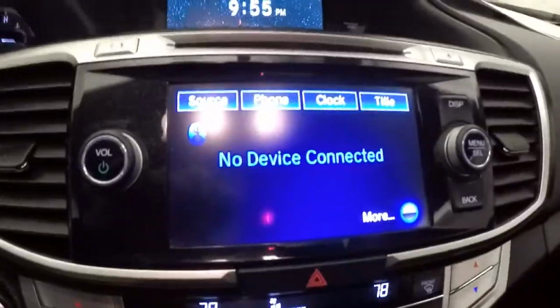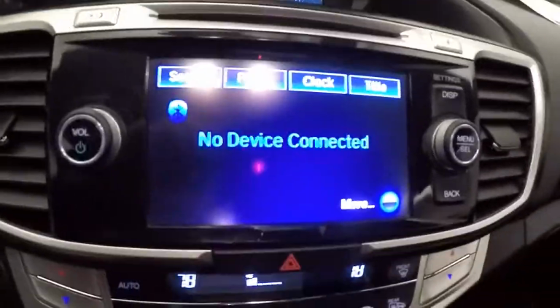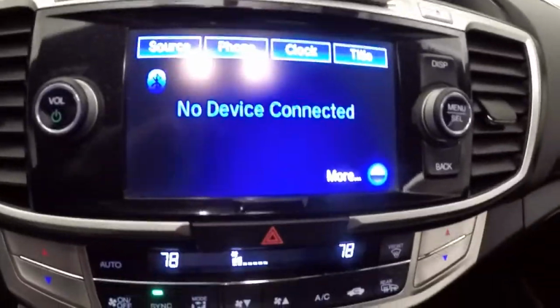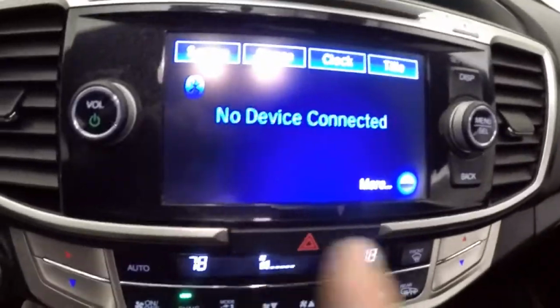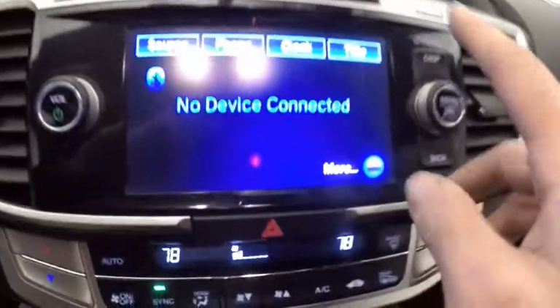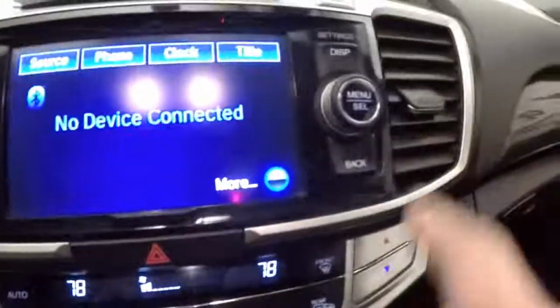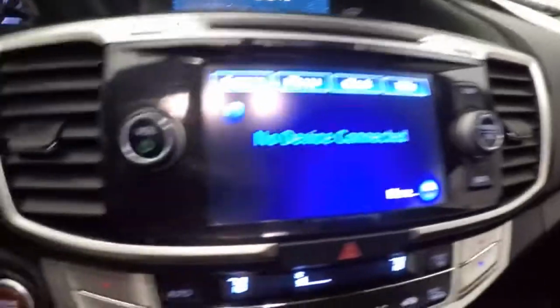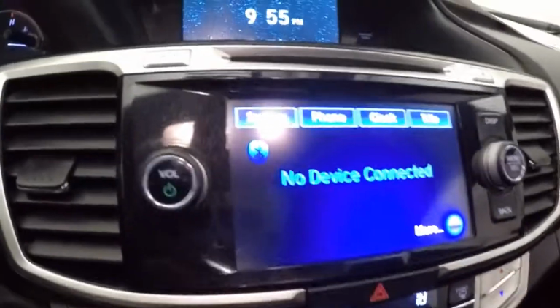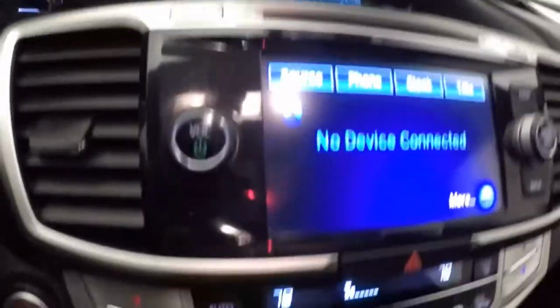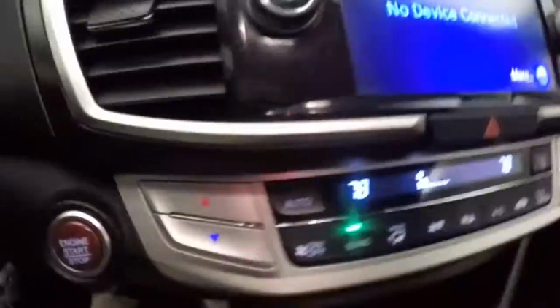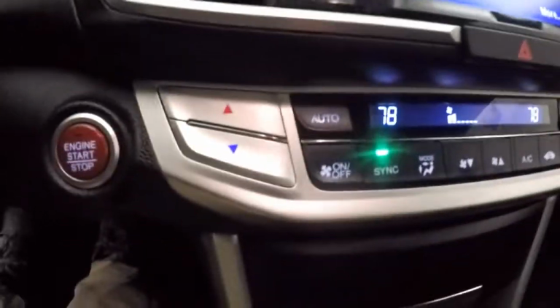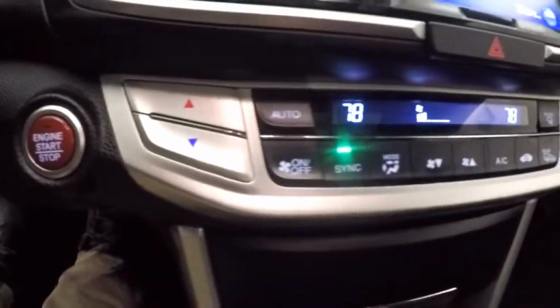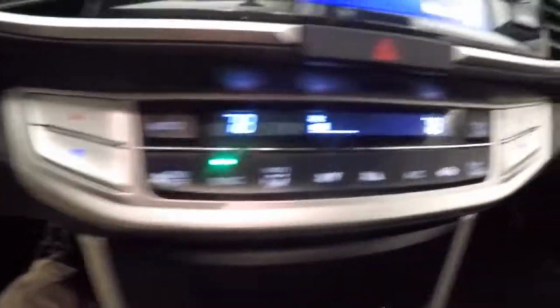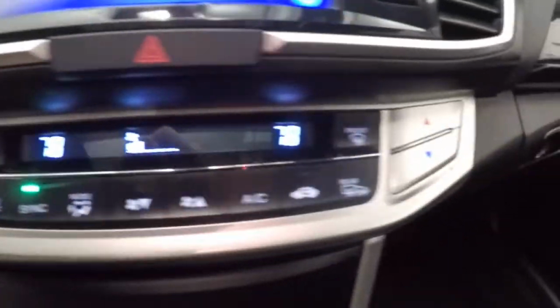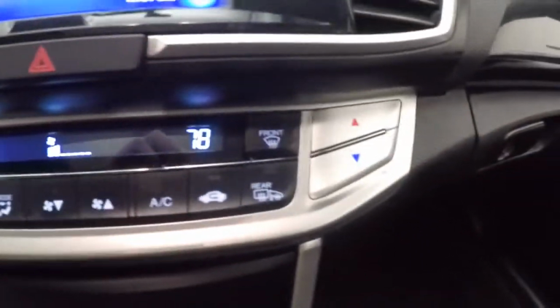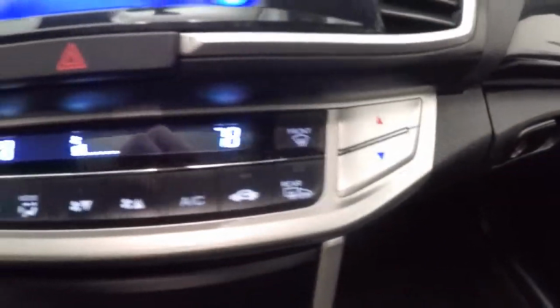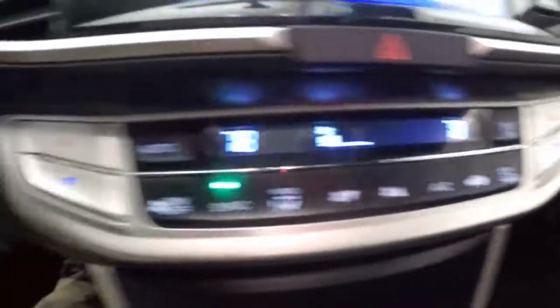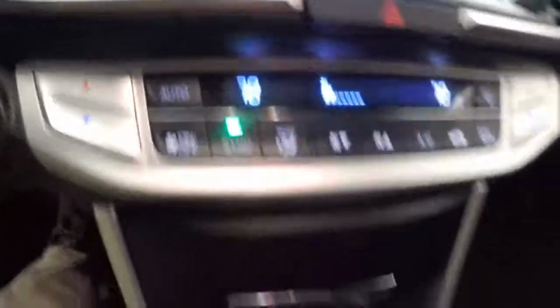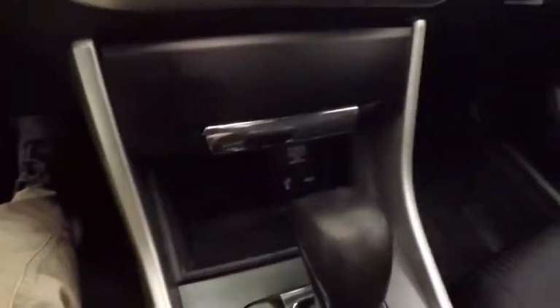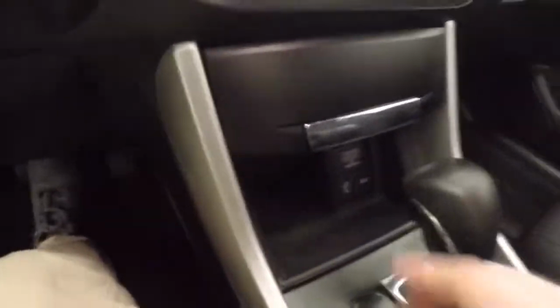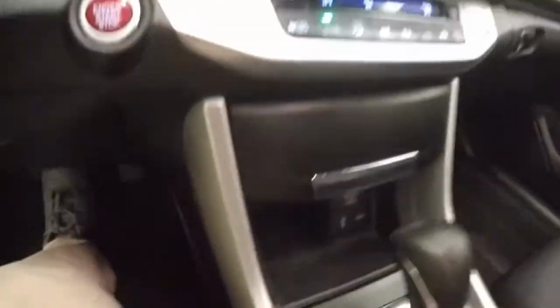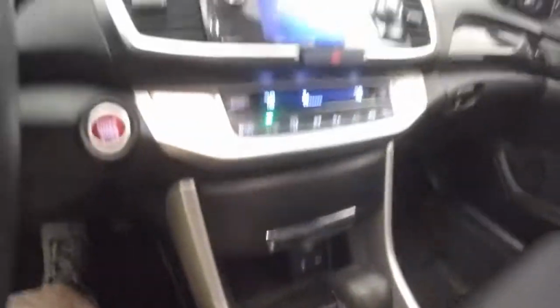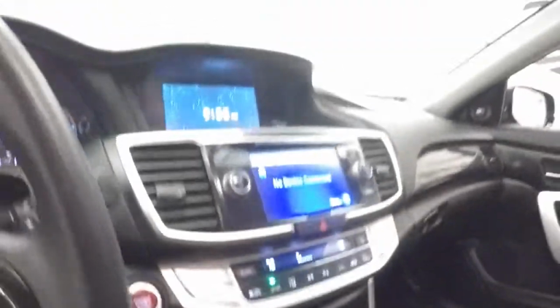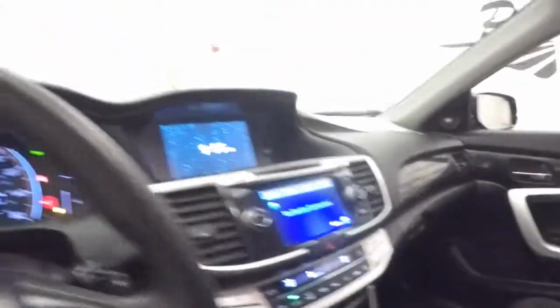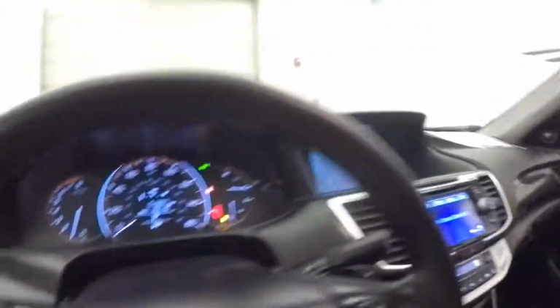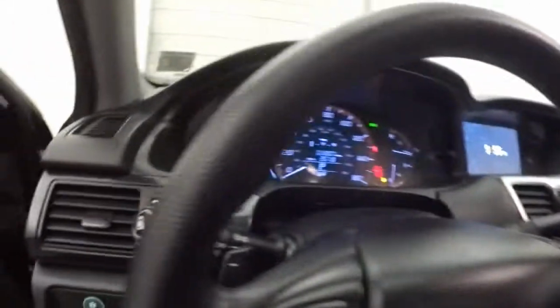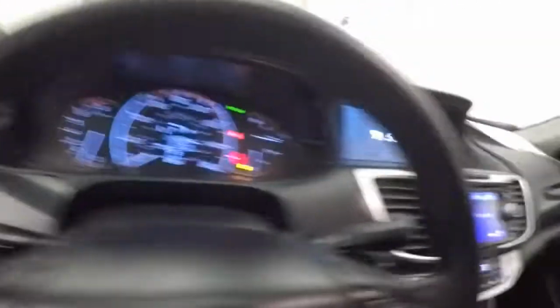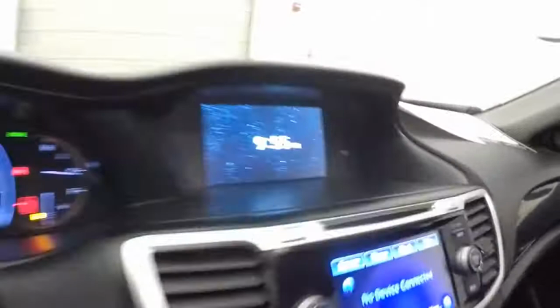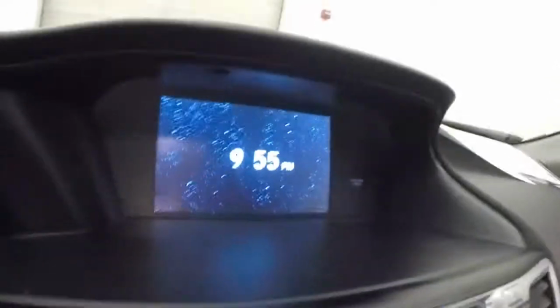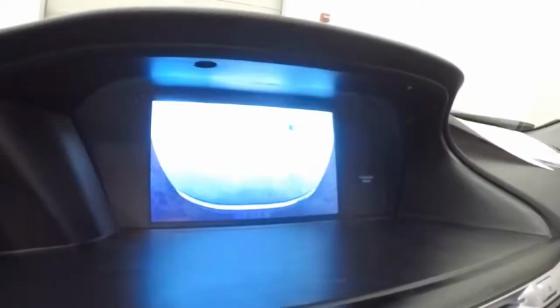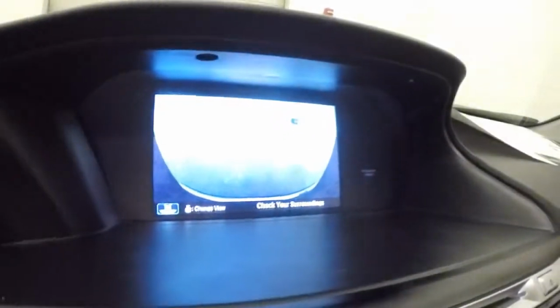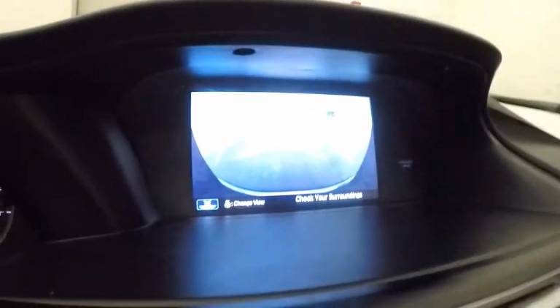Nice Bose system here. This is all touchscreen. You got stereo controls on the side. Dual climate control. Power outlets and auxiliary and USB down there.